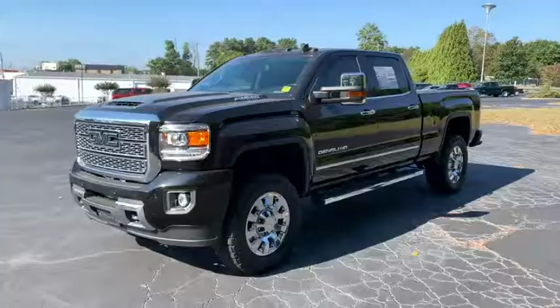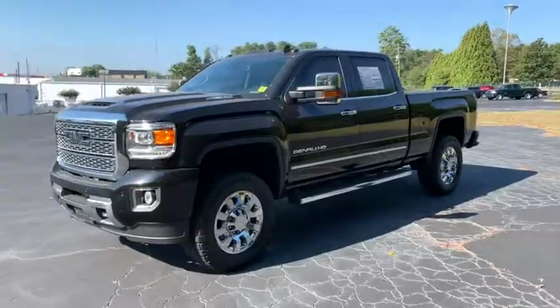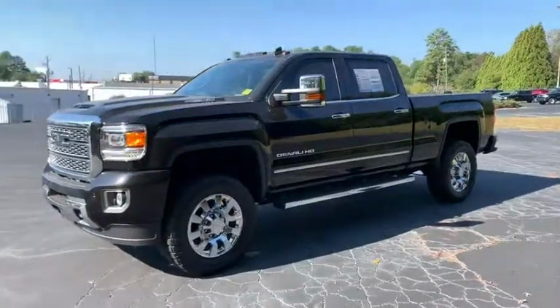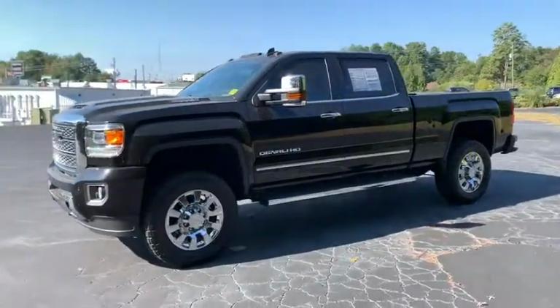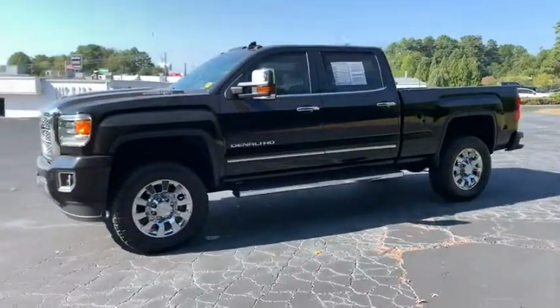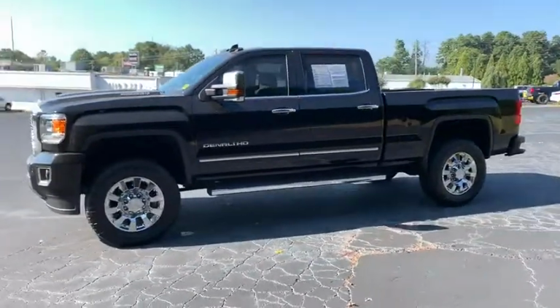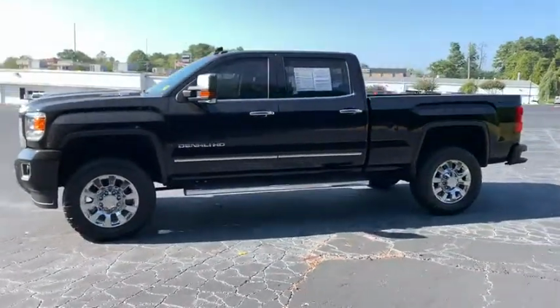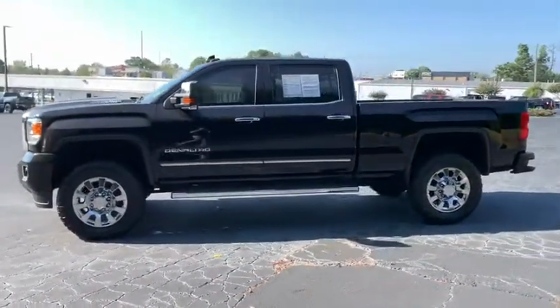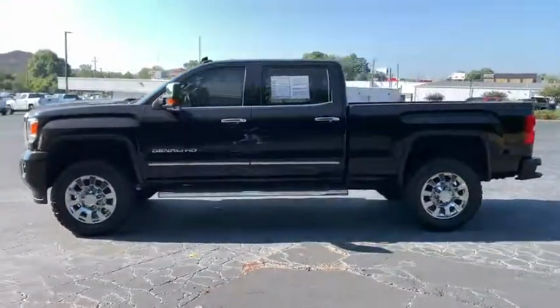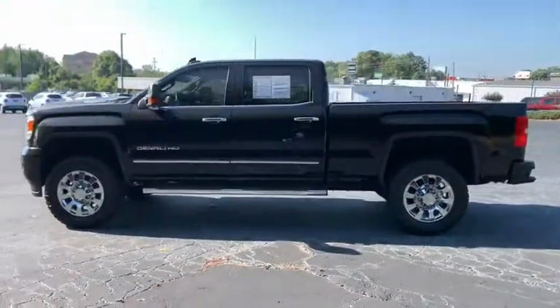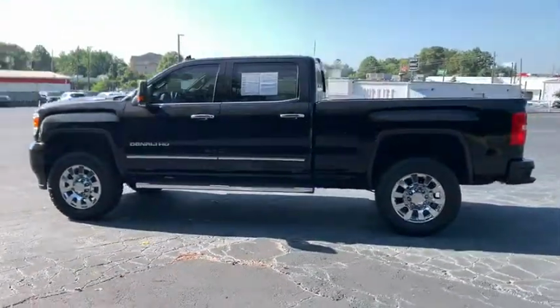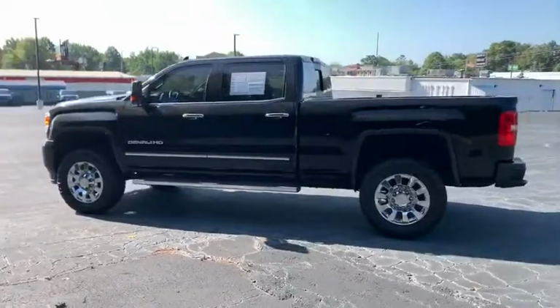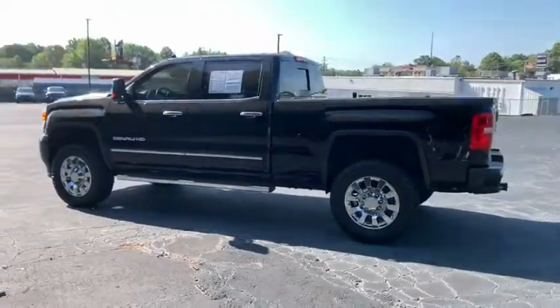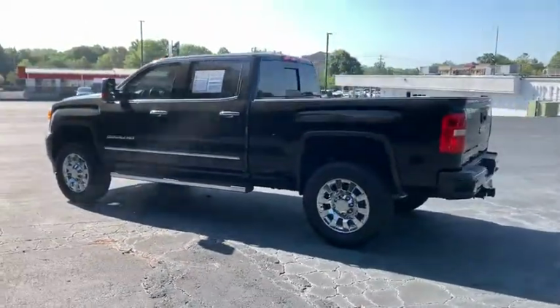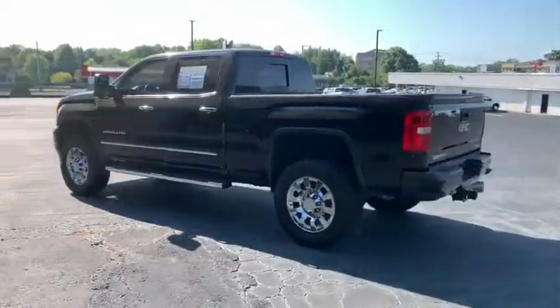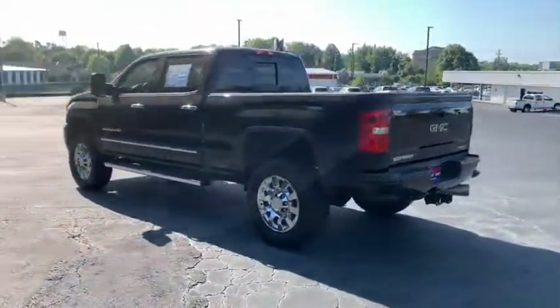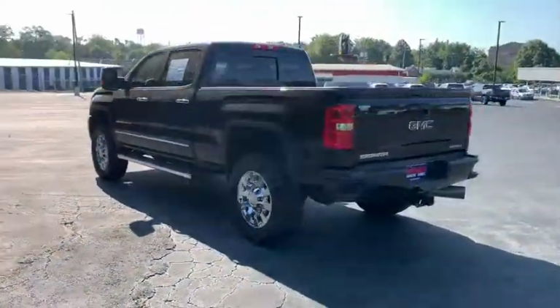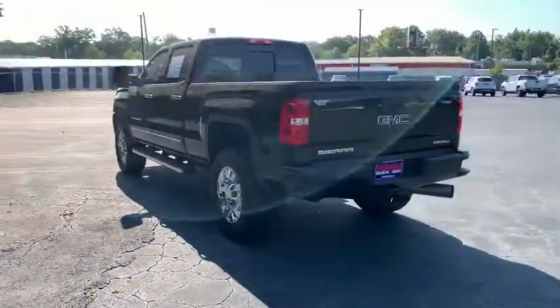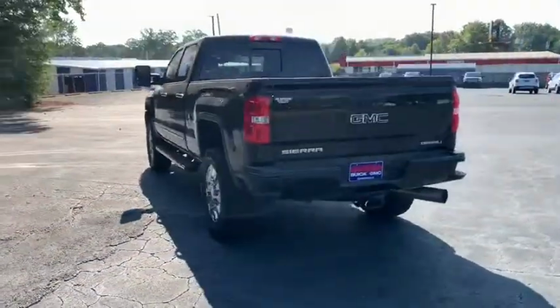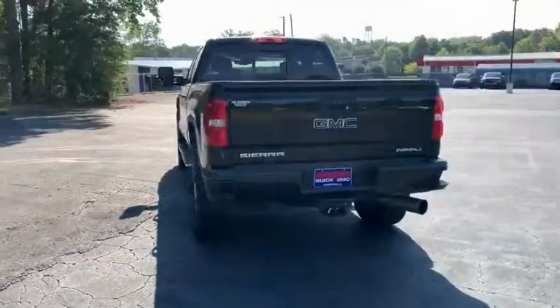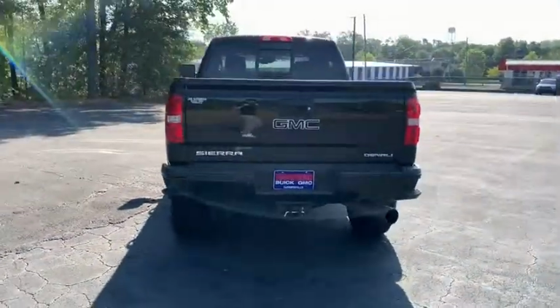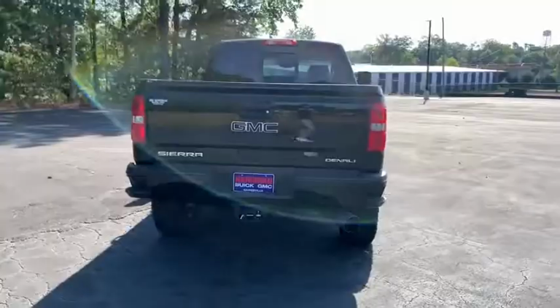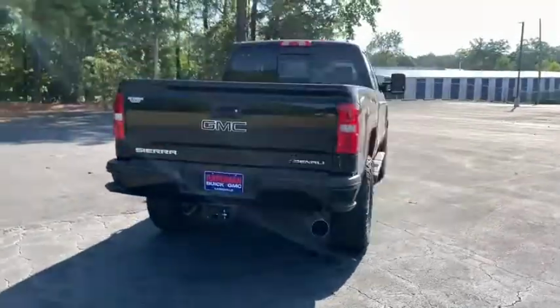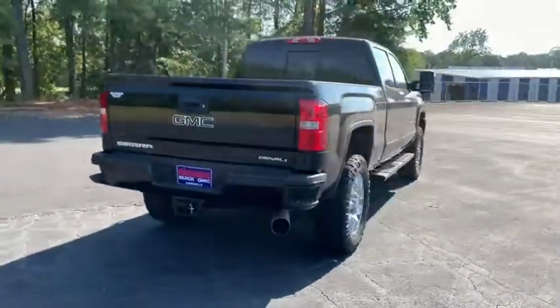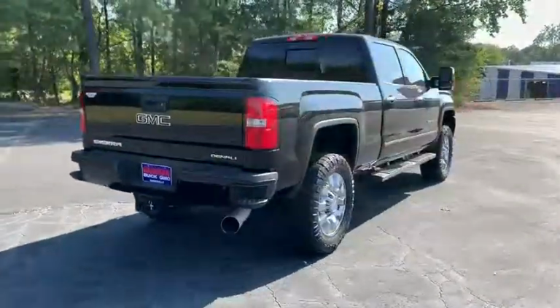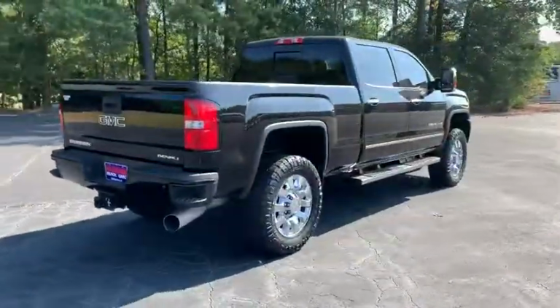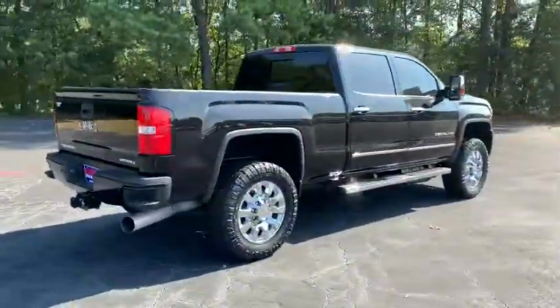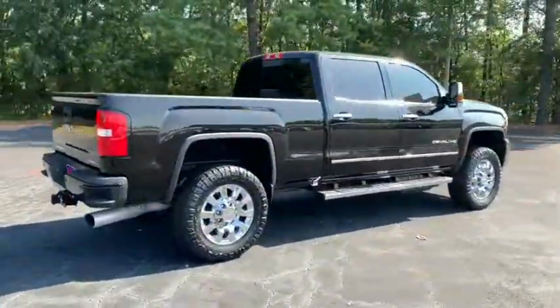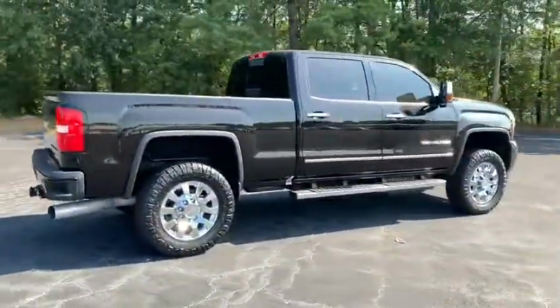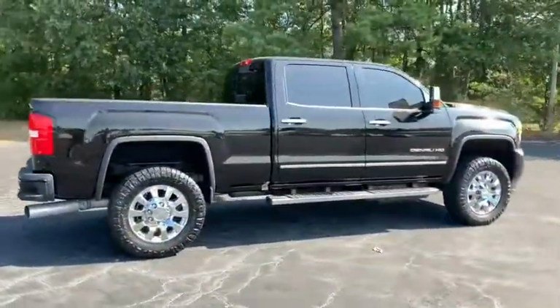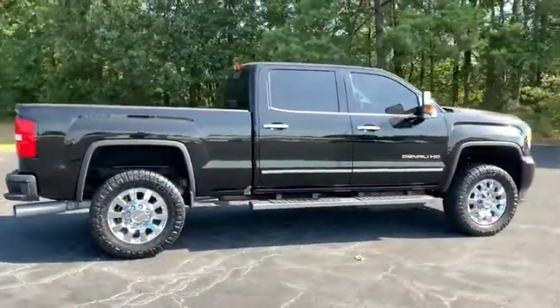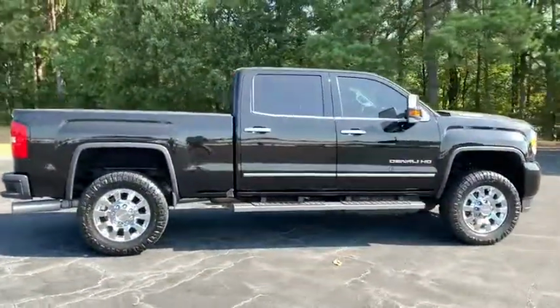Make a great choice today with the 2018 GMC Sierra 2500 HD. The GMC Sierra 2500 HD has all your workhorse basics covered. No worries here — this vehicle has less than 20,000 miles.